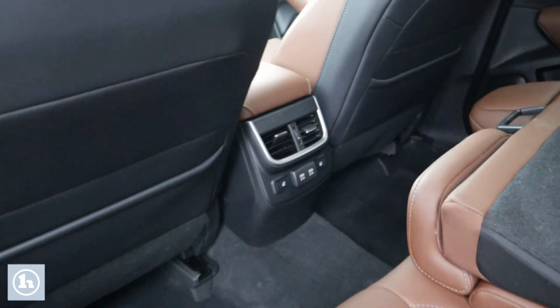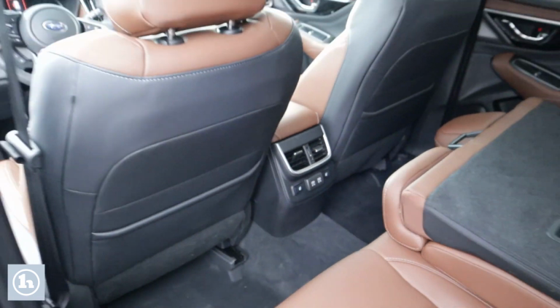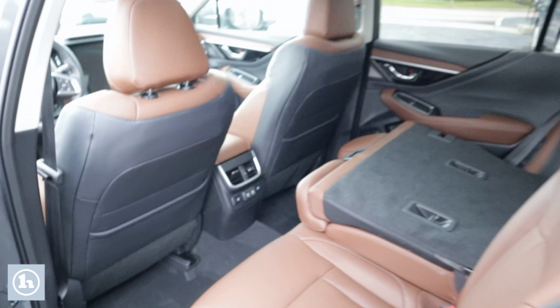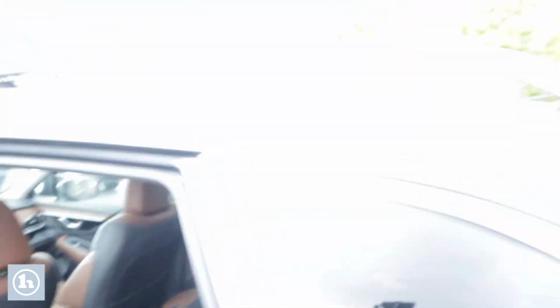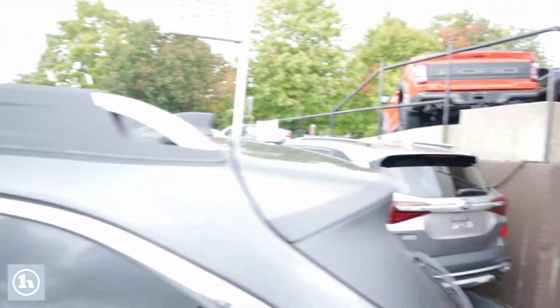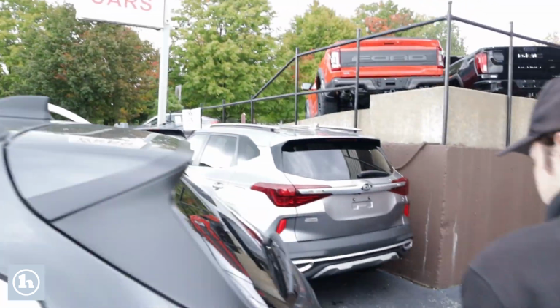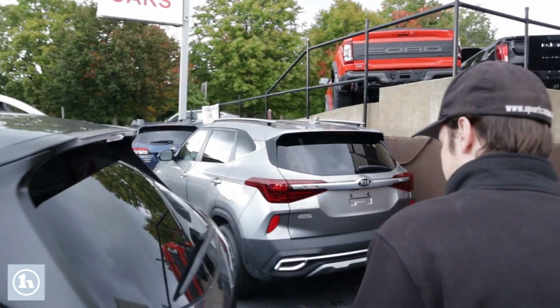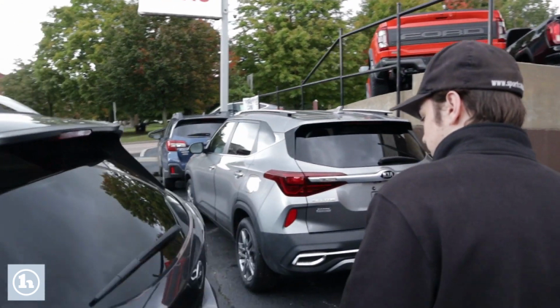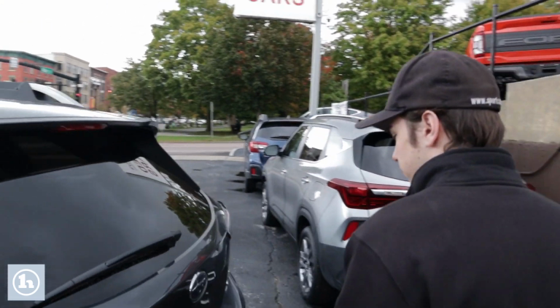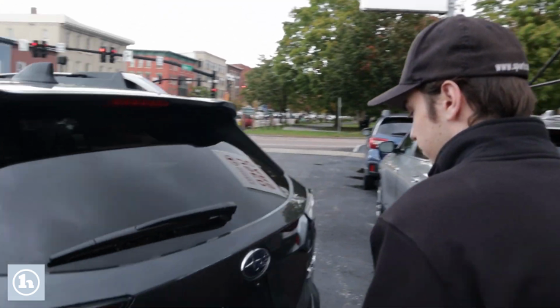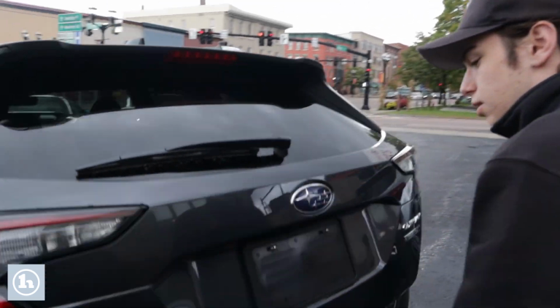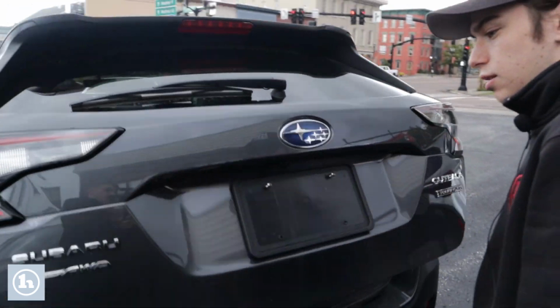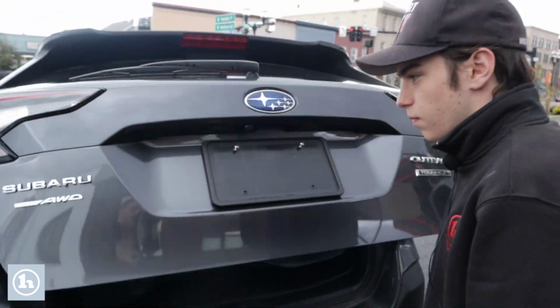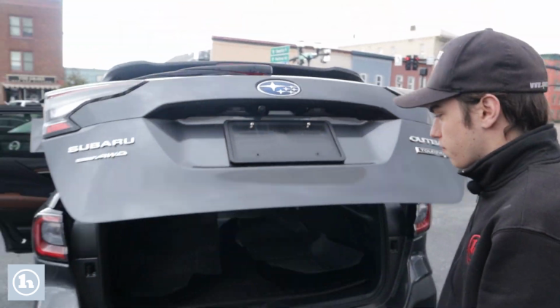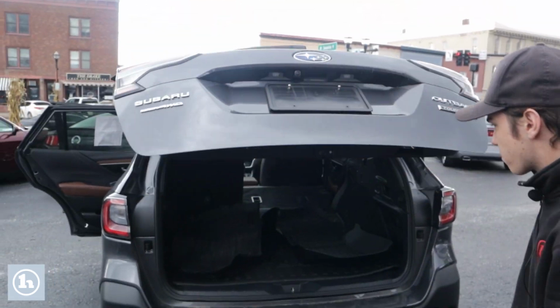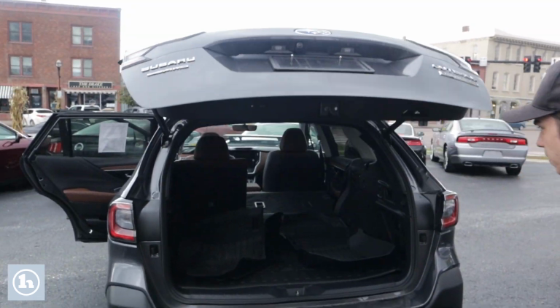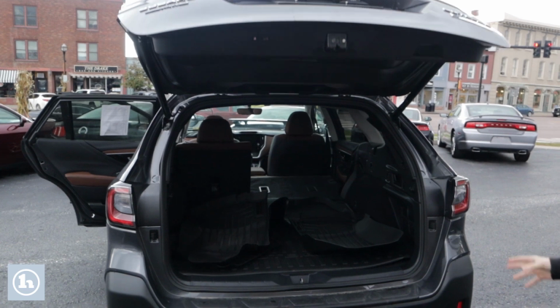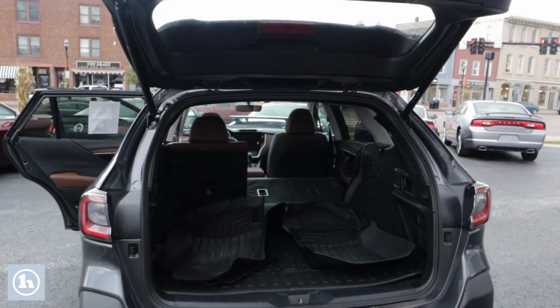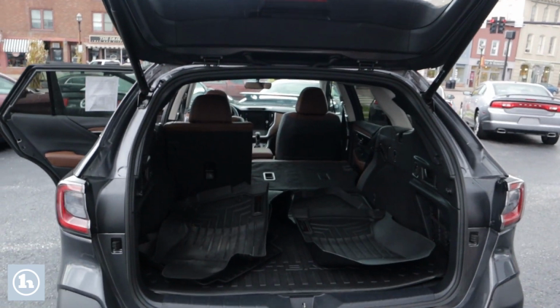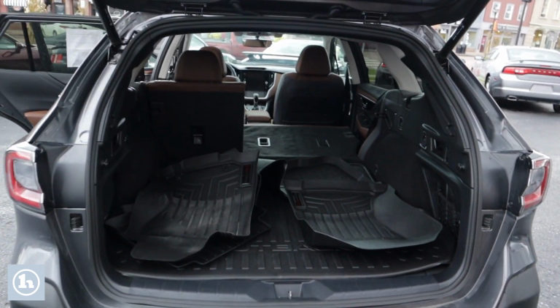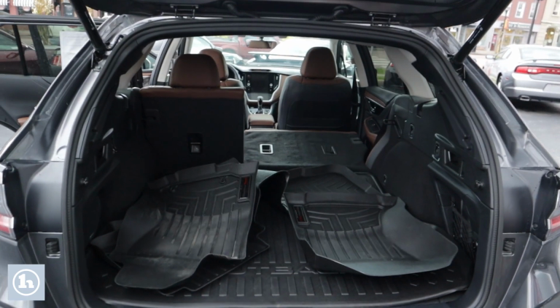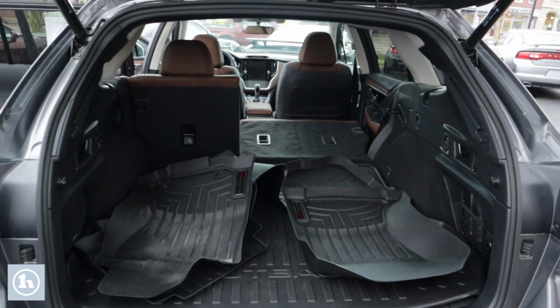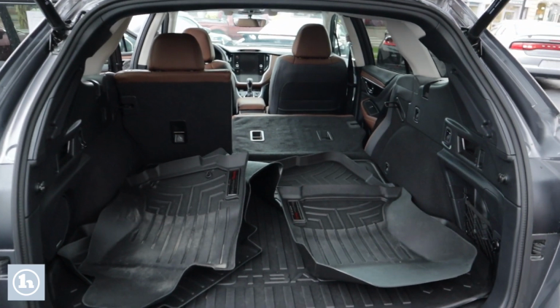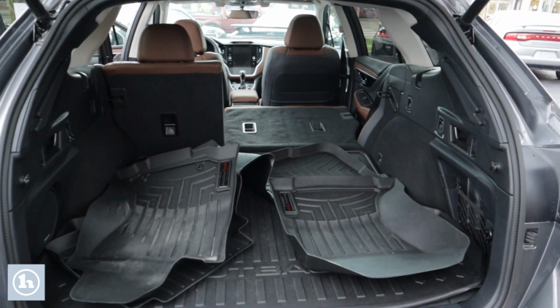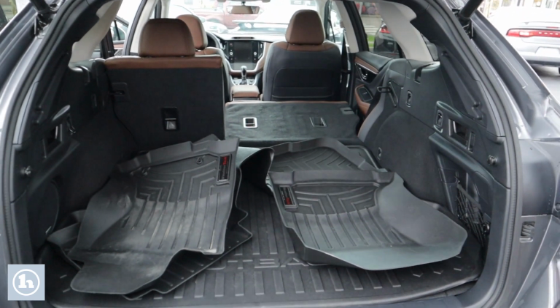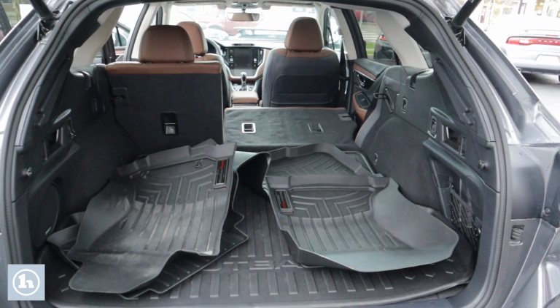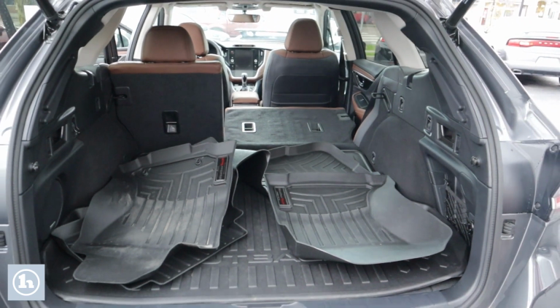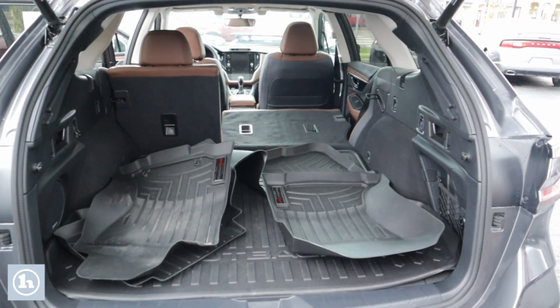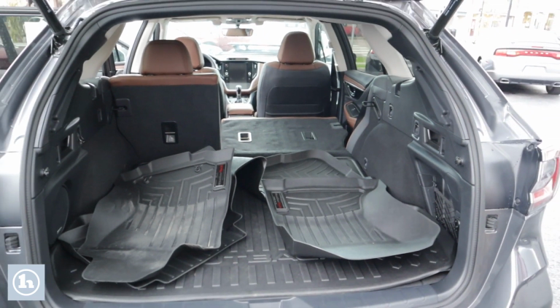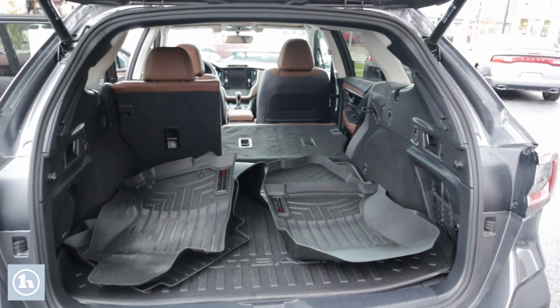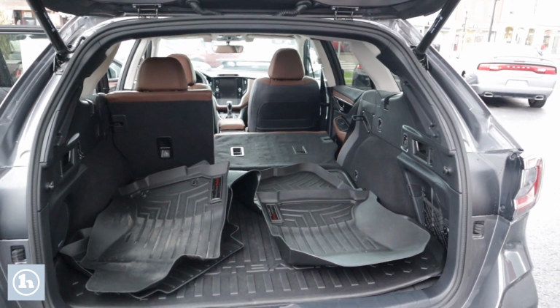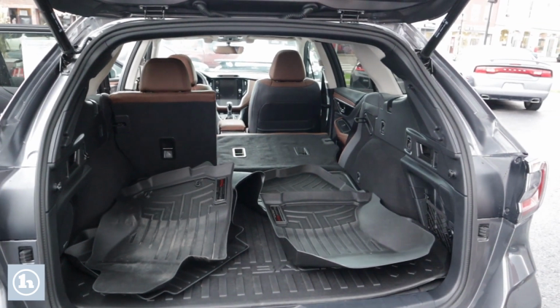As we walk around to the back here, there's a pretty good bit of room there in the back. The seats do lay down for a 60/40 split there as well, which gives you more room if you need it.